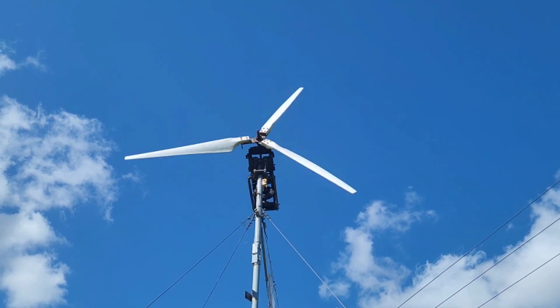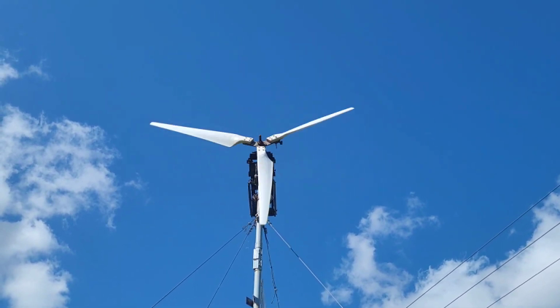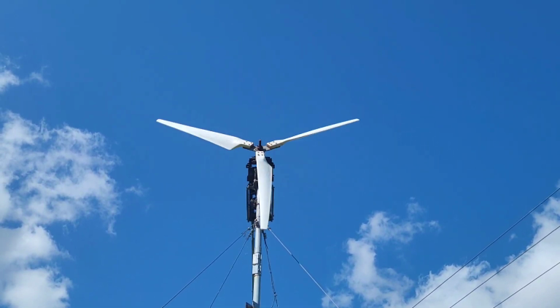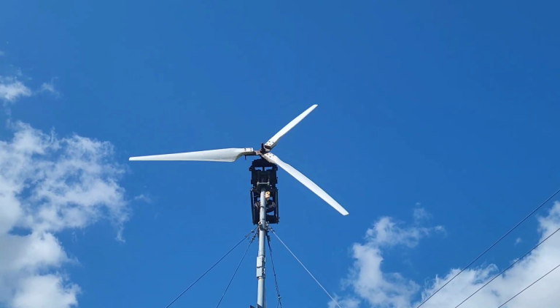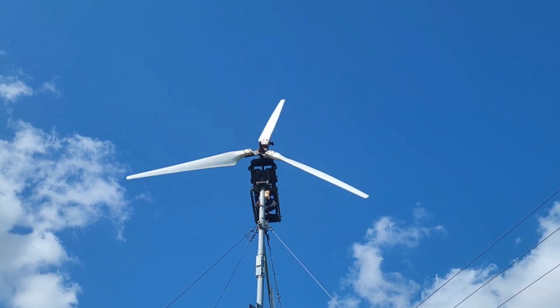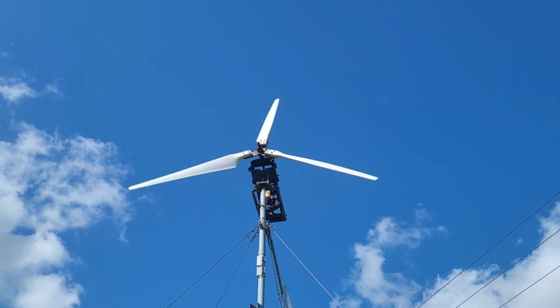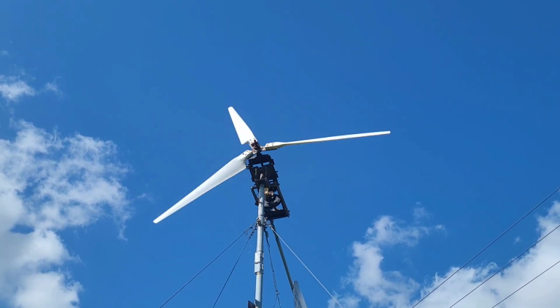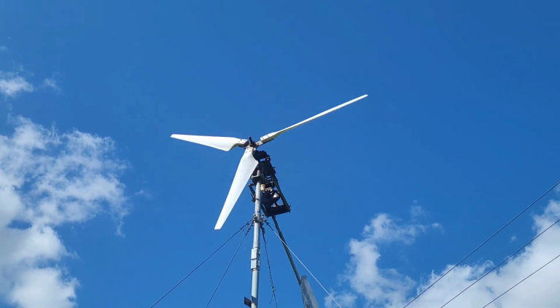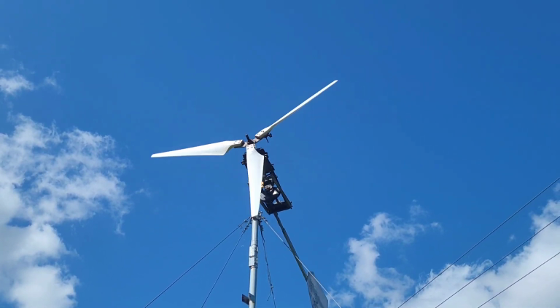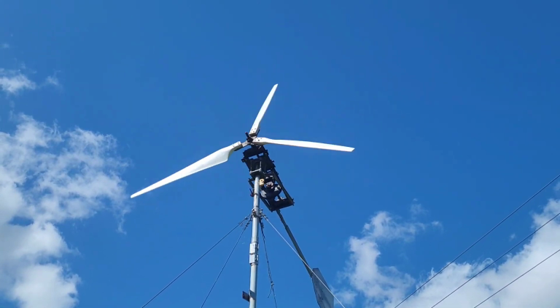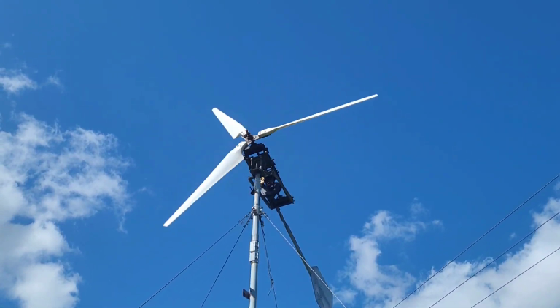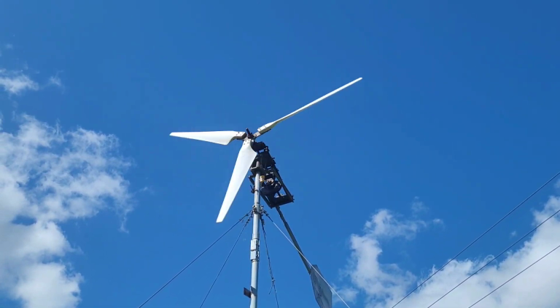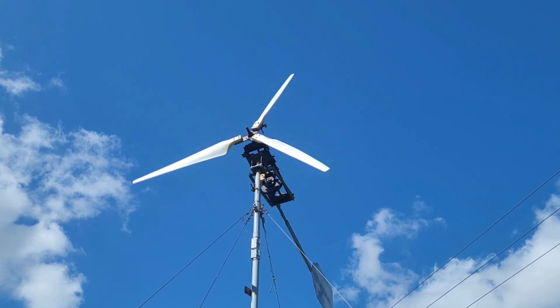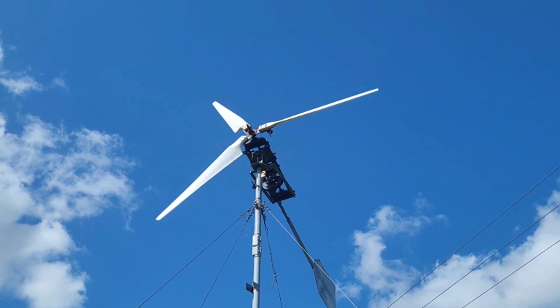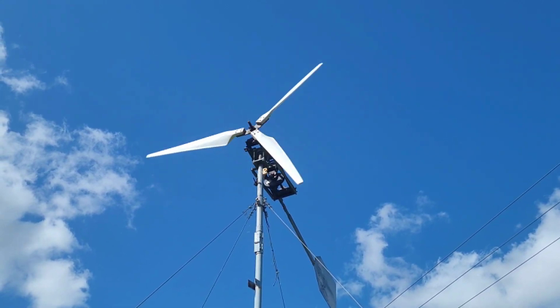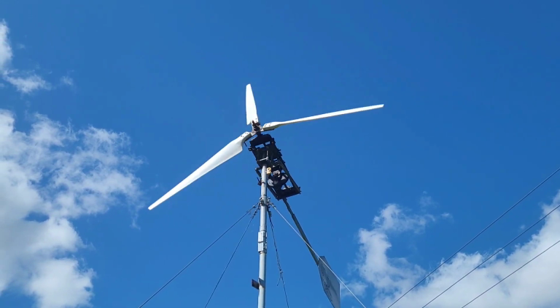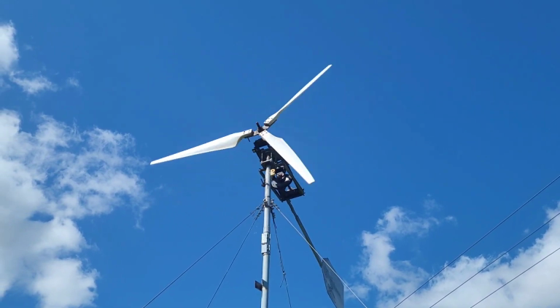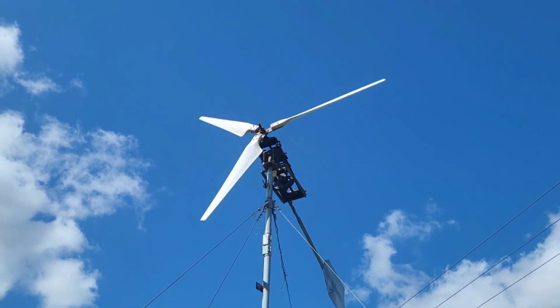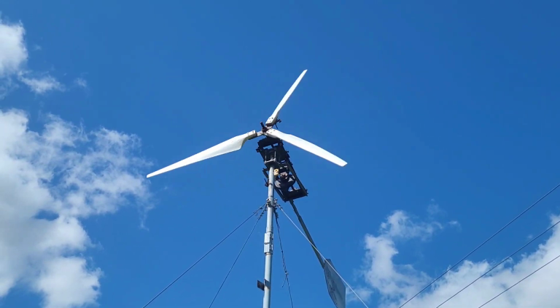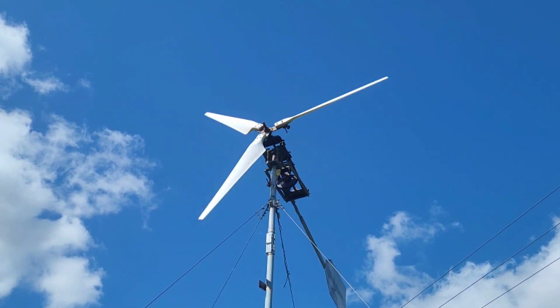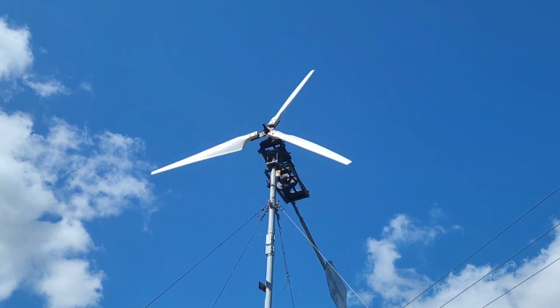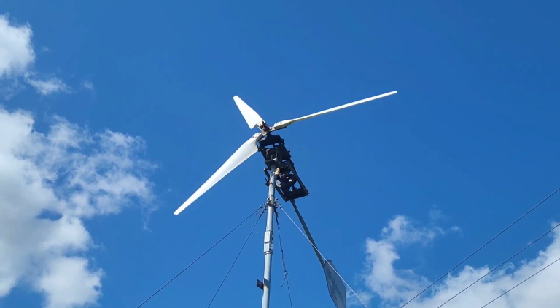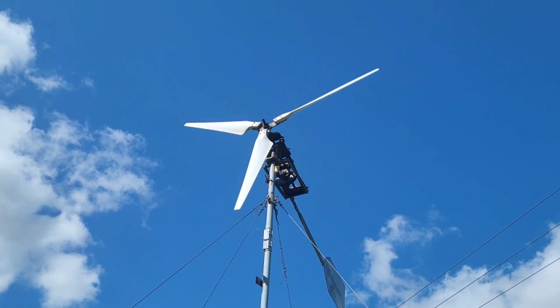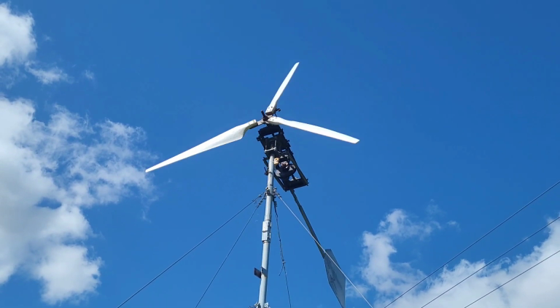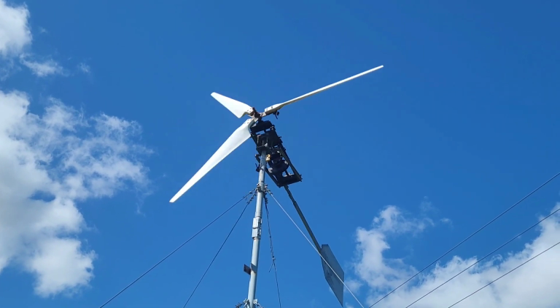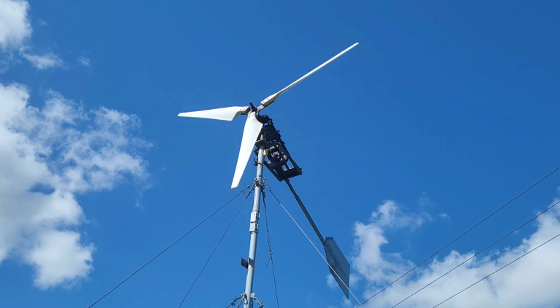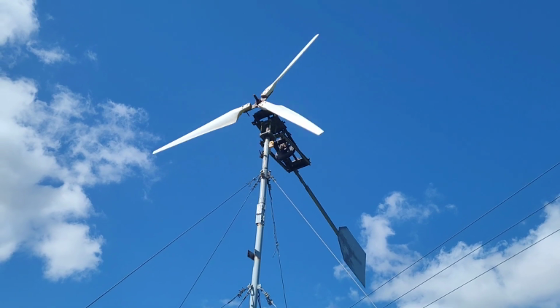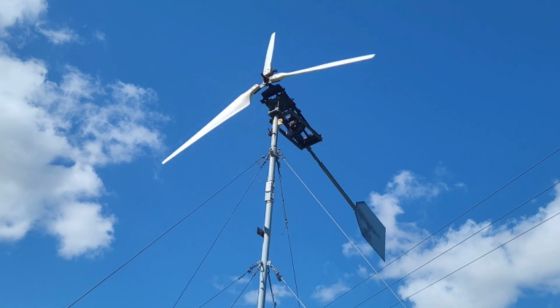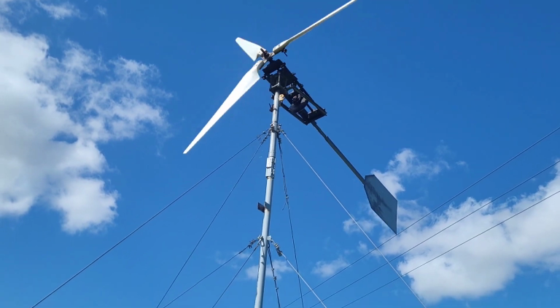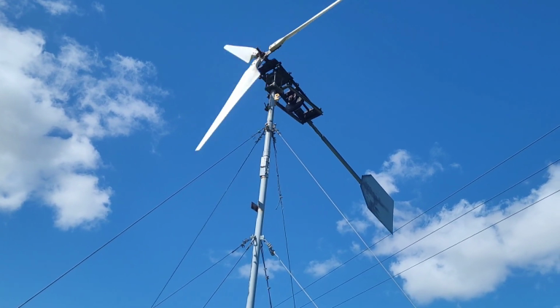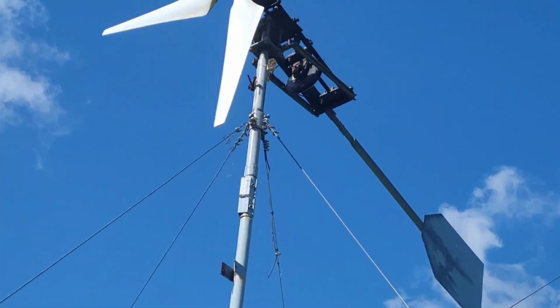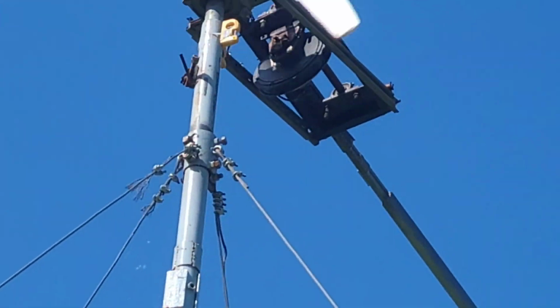Greetings friends. There hasn't been any wind for a while, which is why there haven't been any videos of the wind turbine. I've actually had the solar panel connected — this is the first time it's been moving properly for weeks really.